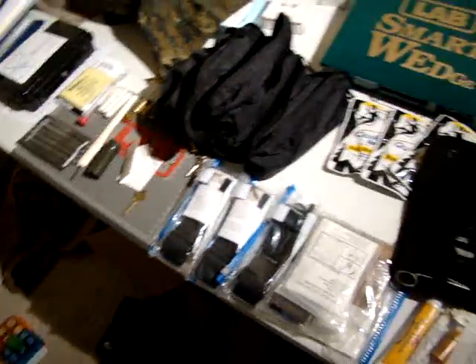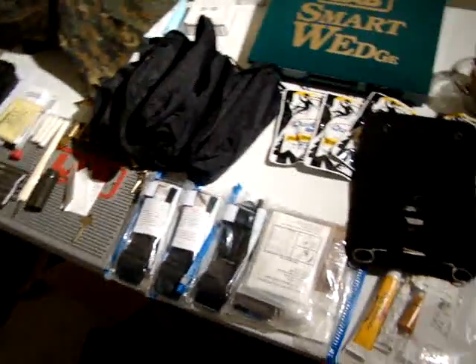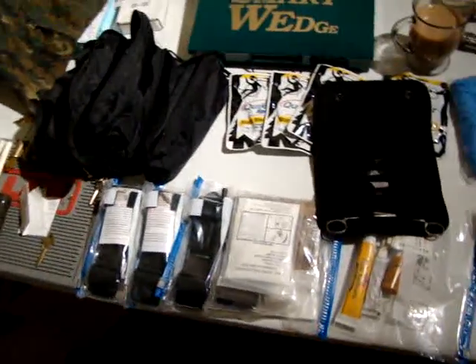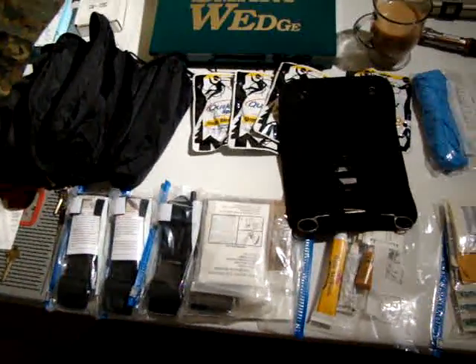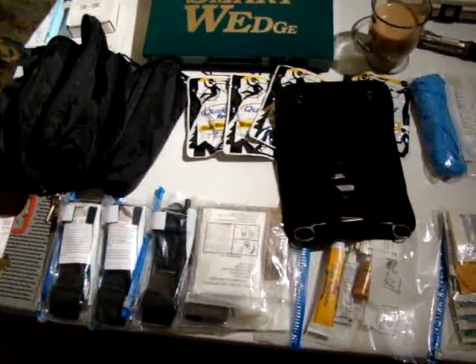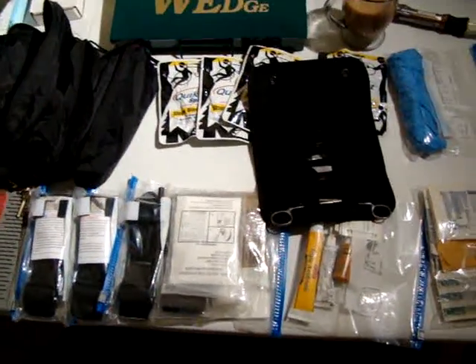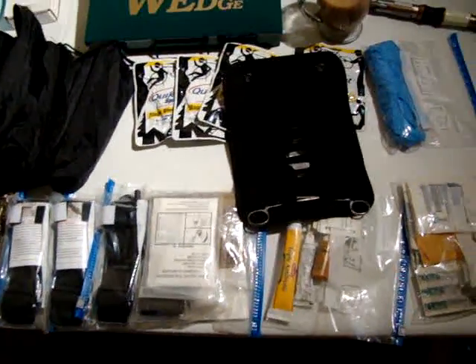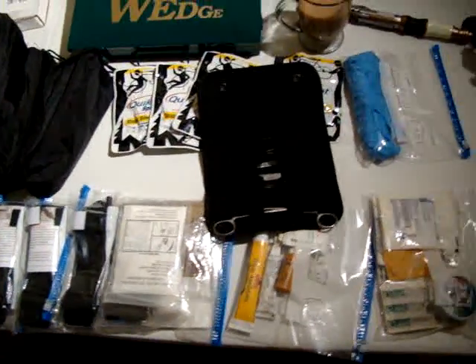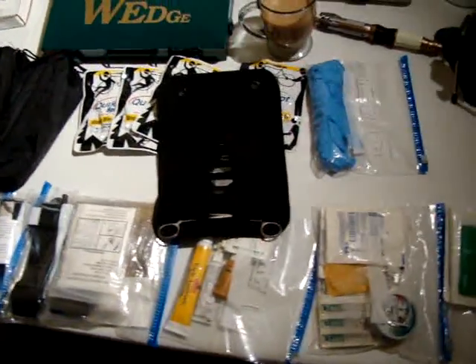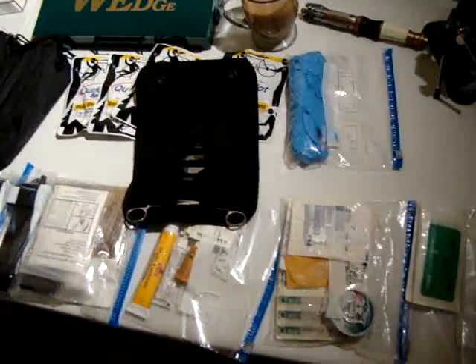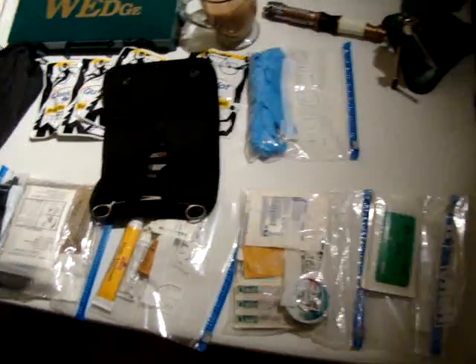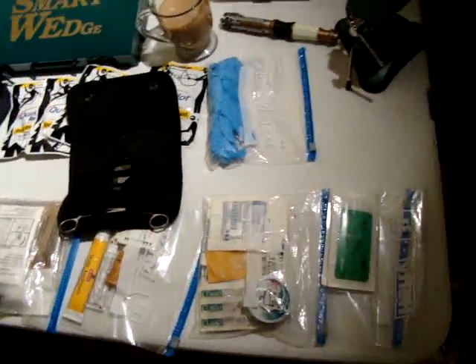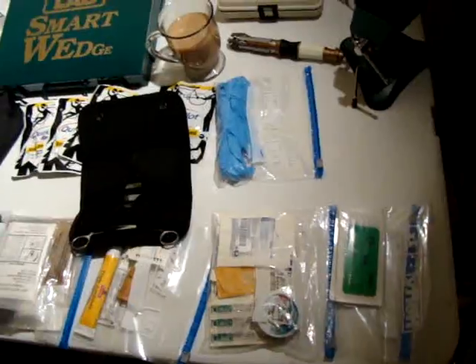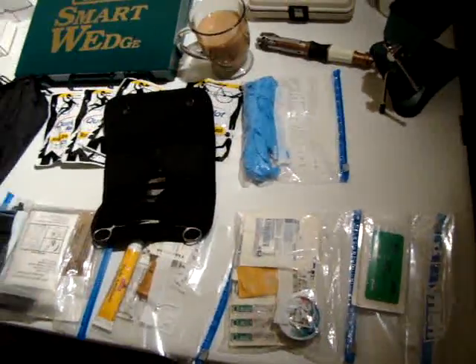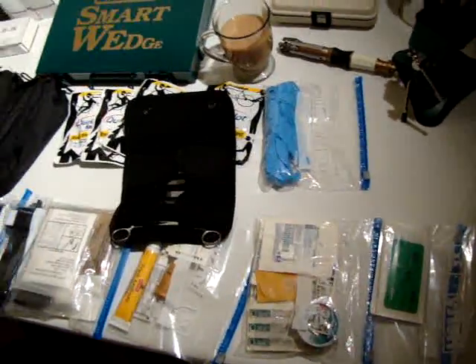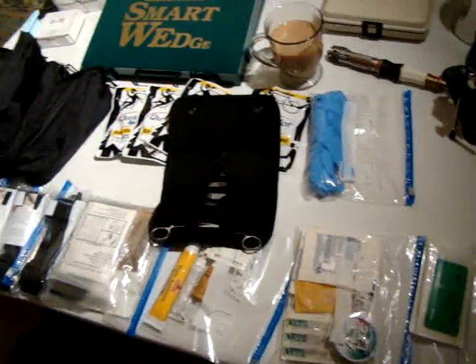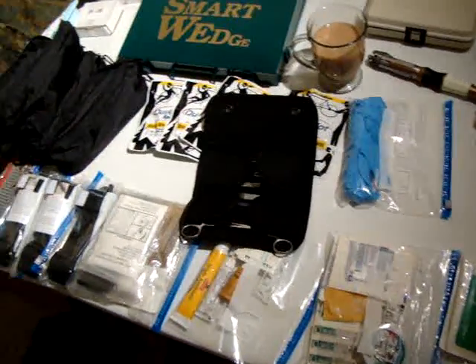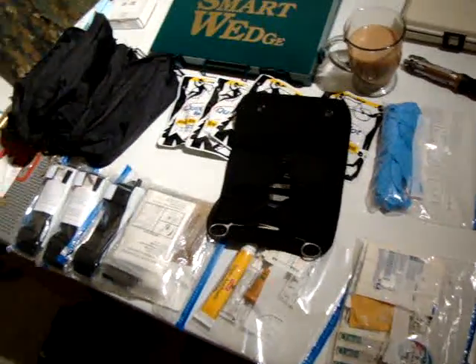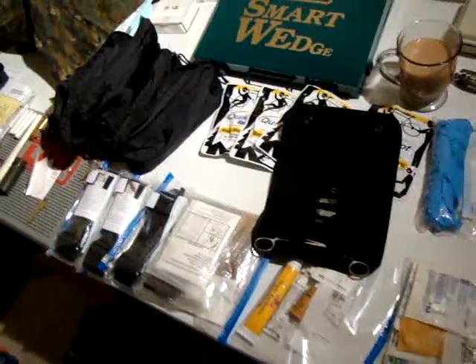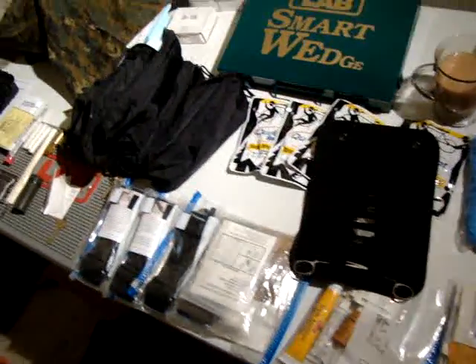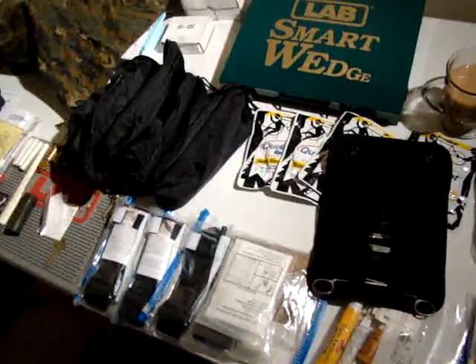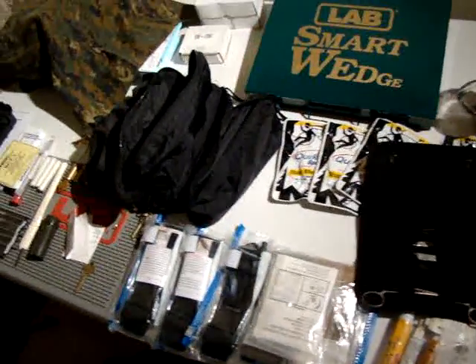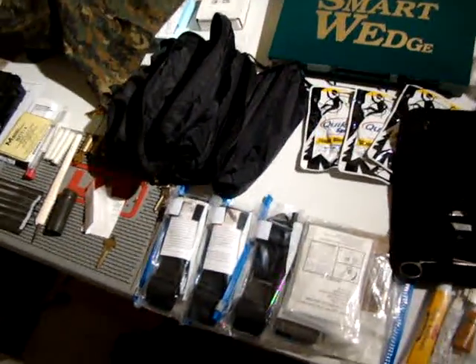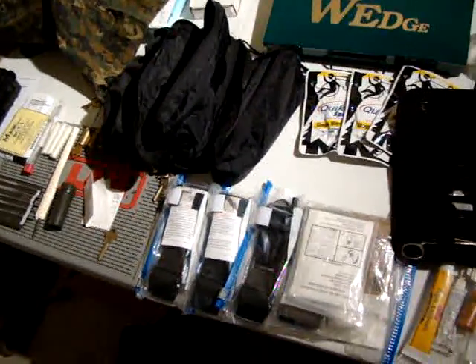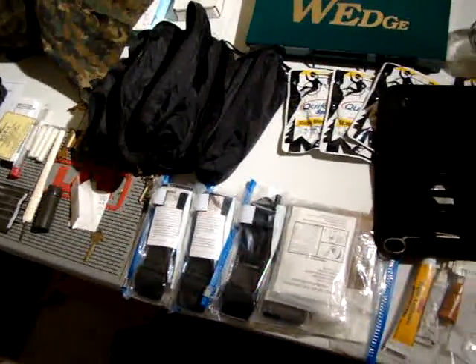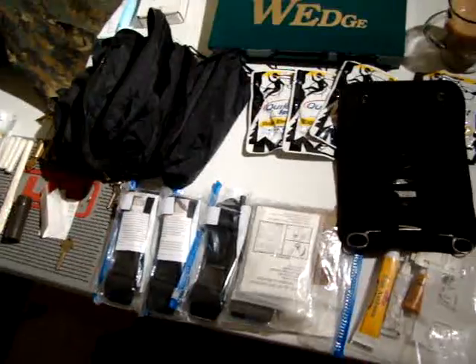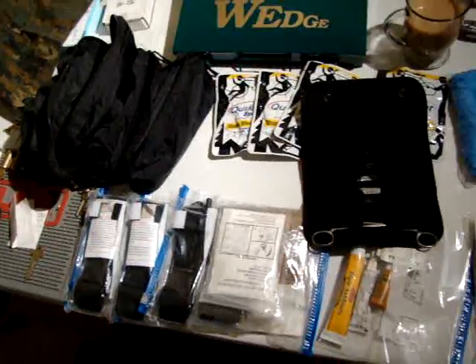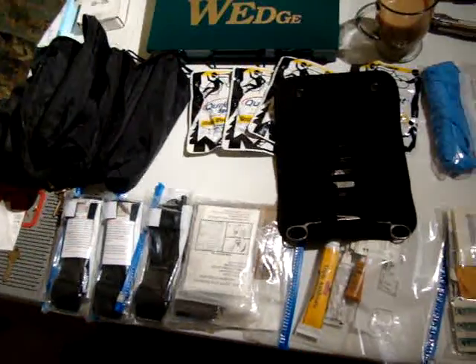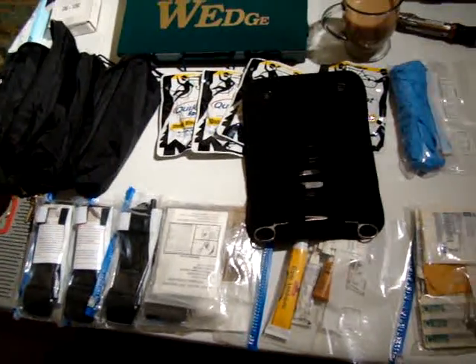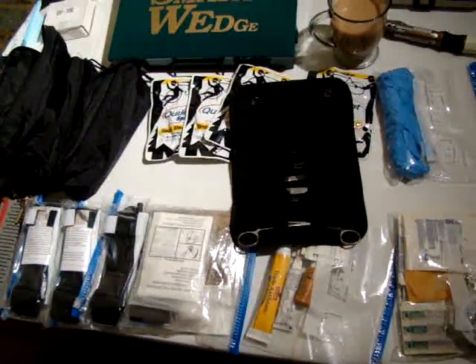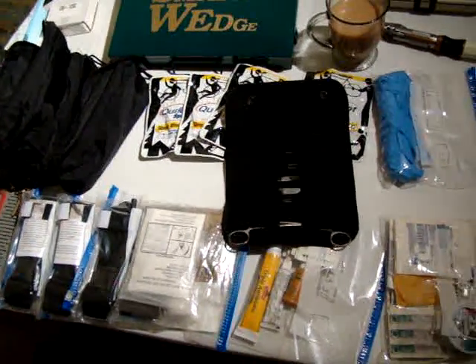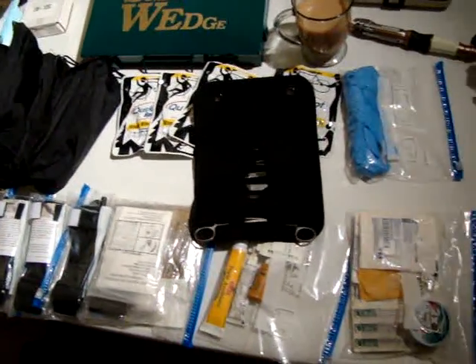Any constructive criticism of my kit is welcome. I hope that this actually serves to inspire you for maybe what you might want to keep in your own SHTF bag.